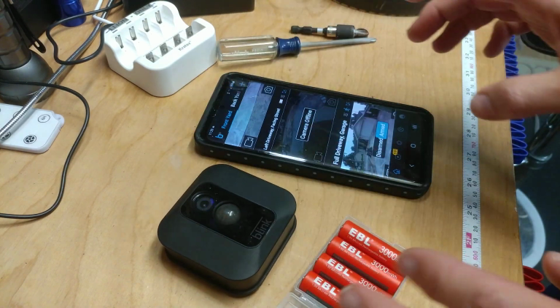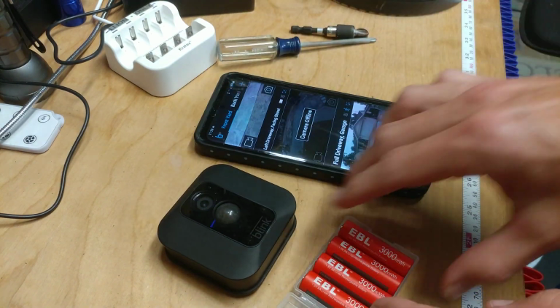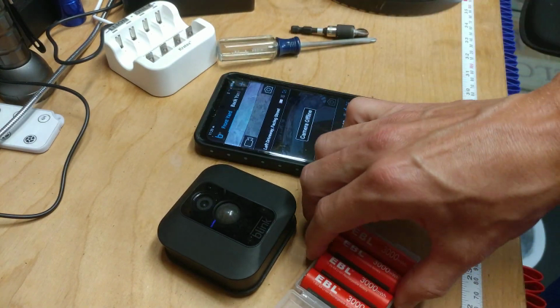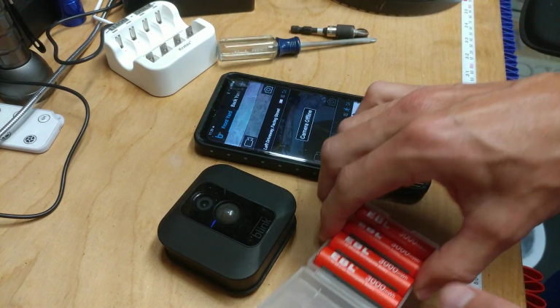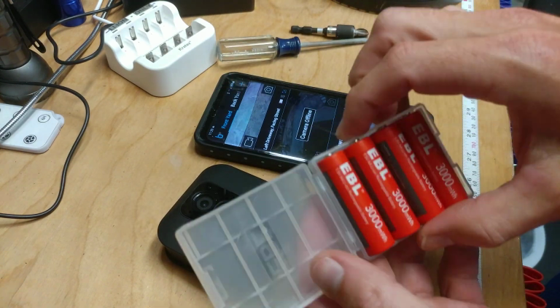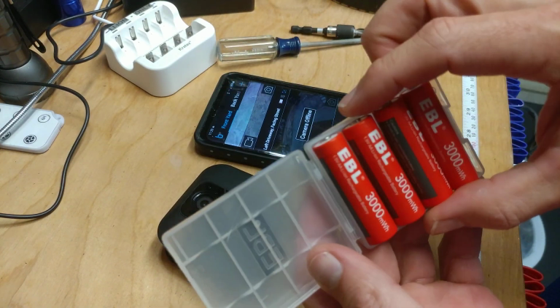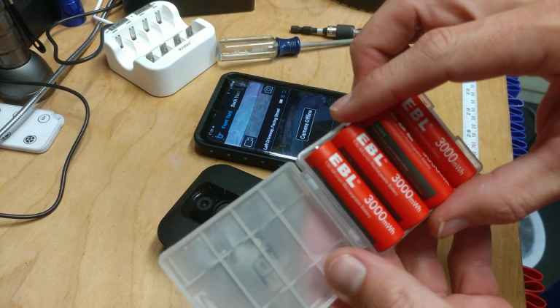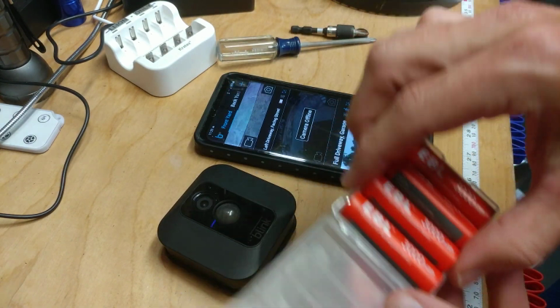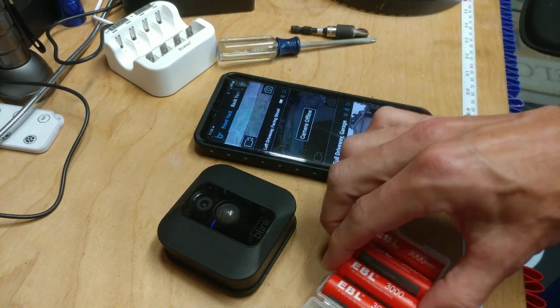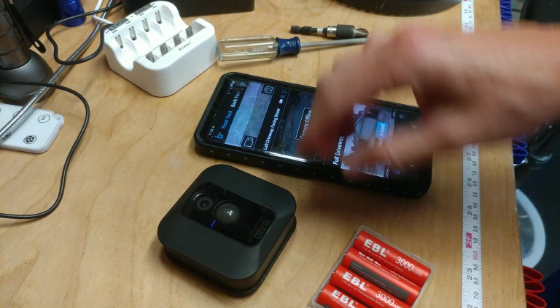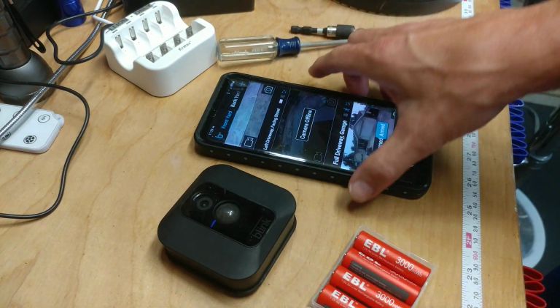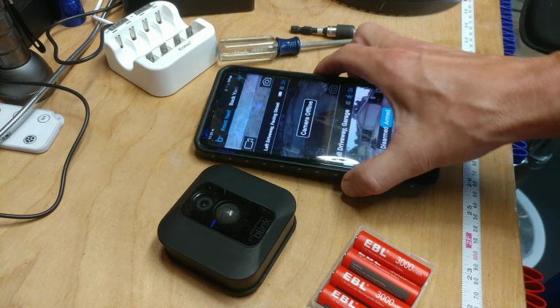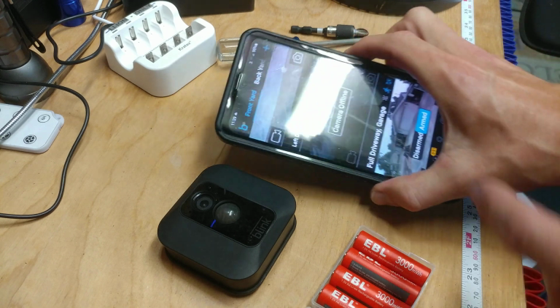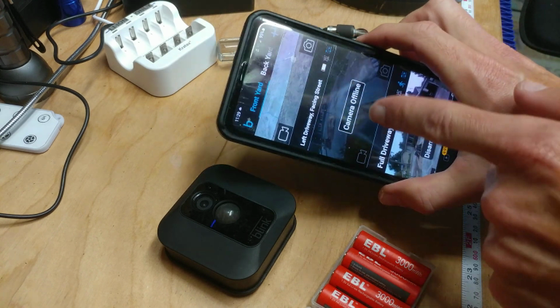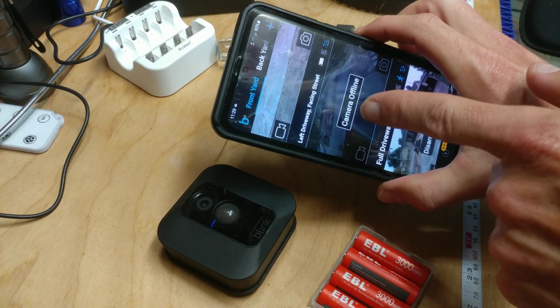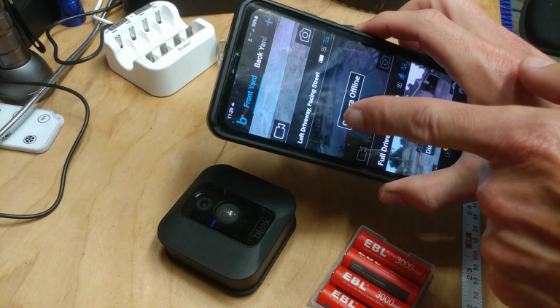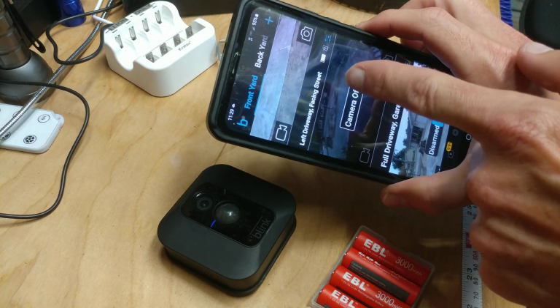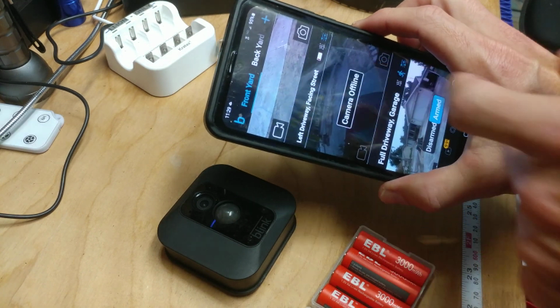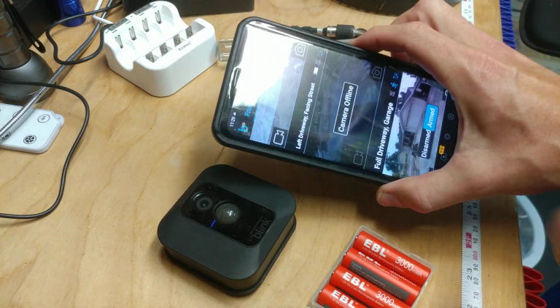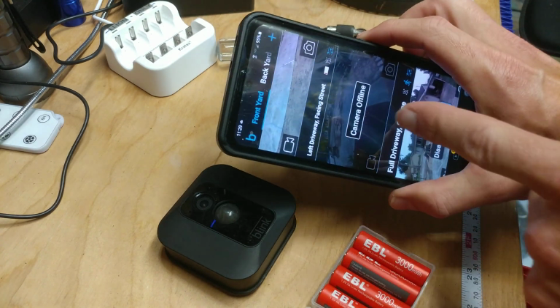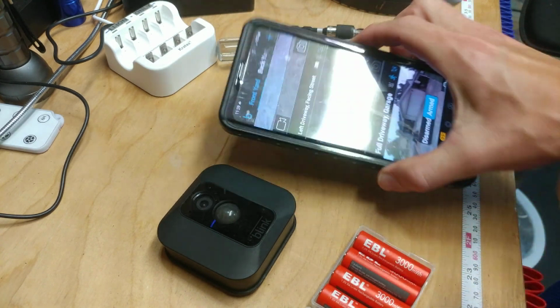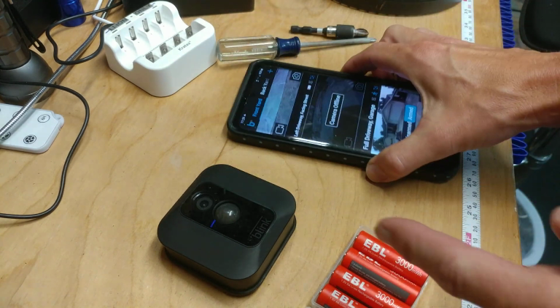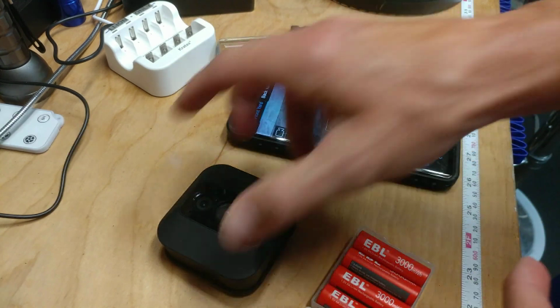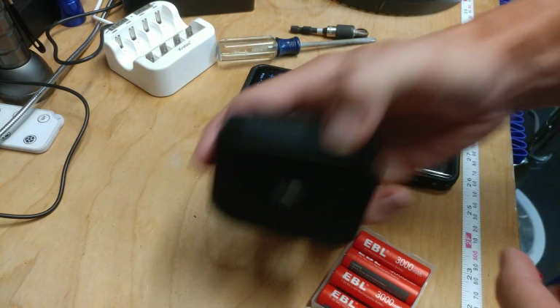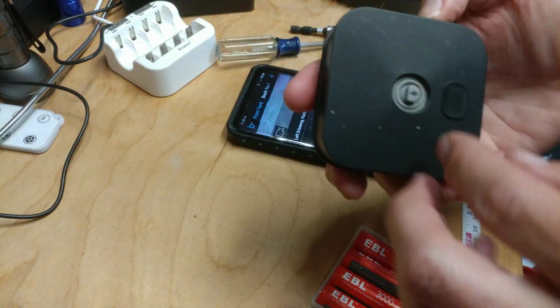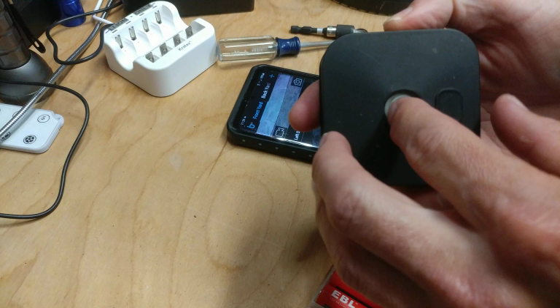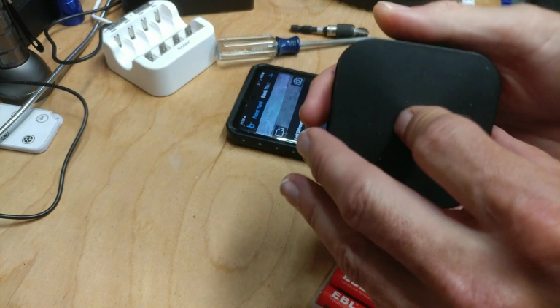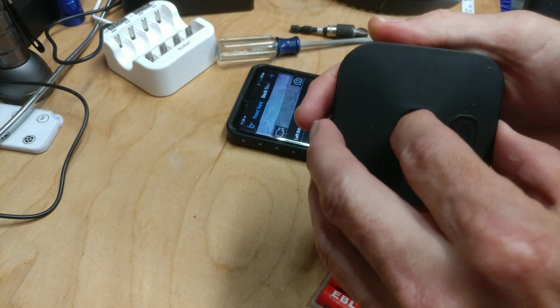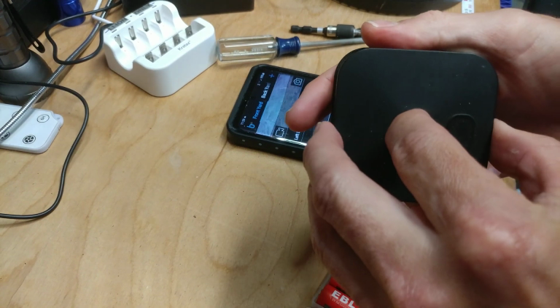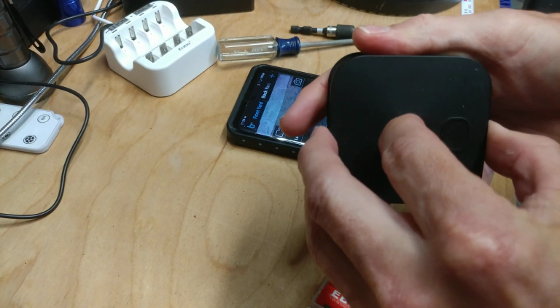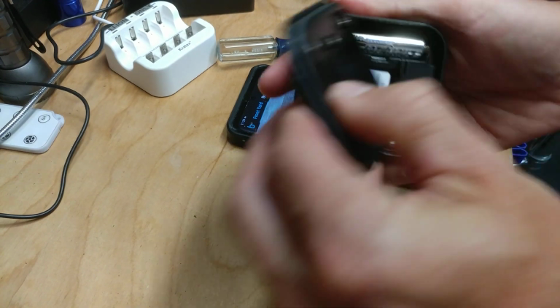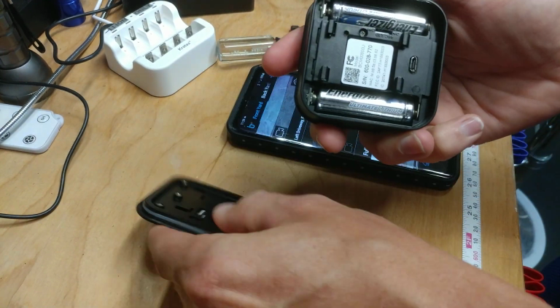What I'm going to do now is swap out the lithium batteries. As you can see, I have the left driveway camera facing the street showing as camera offline — the battery died. To remove it, you just push down.